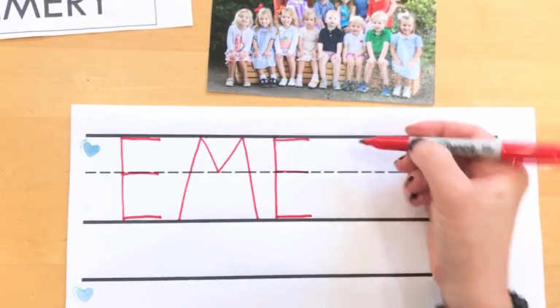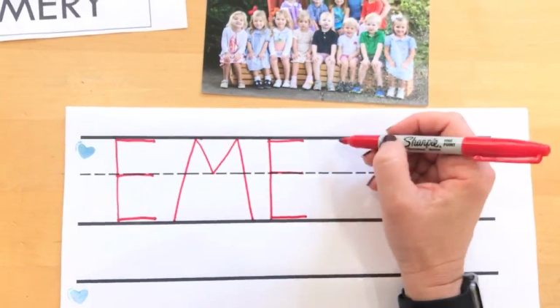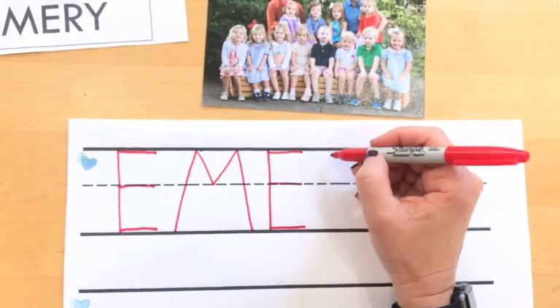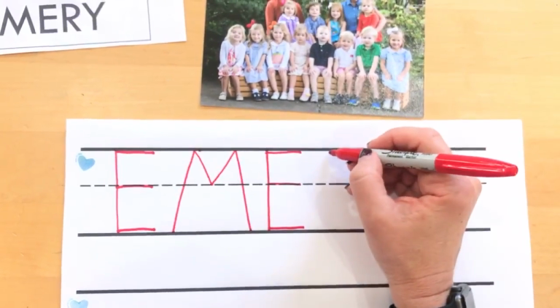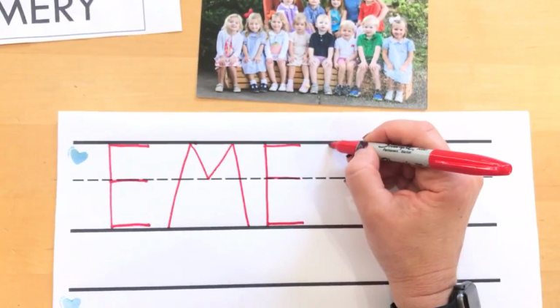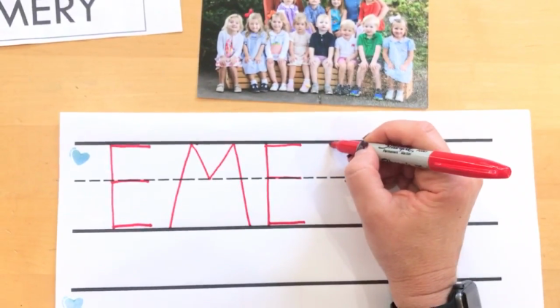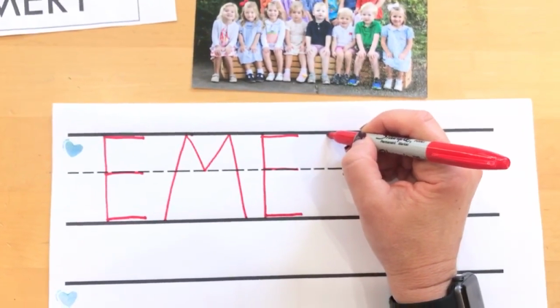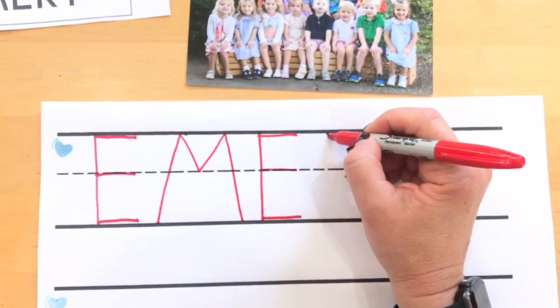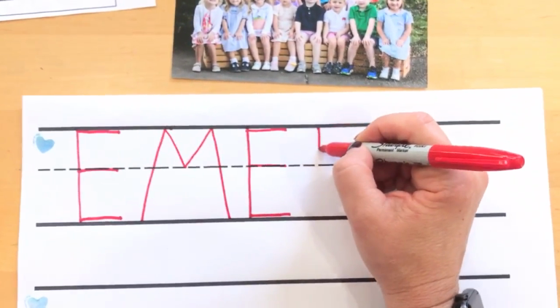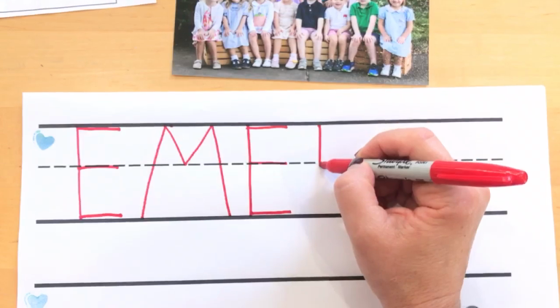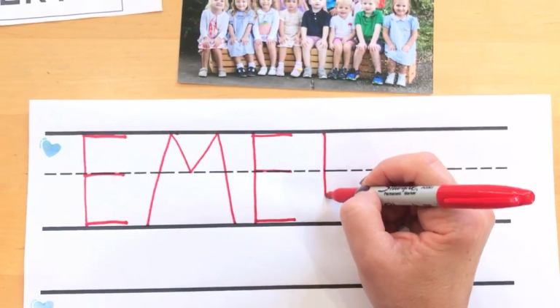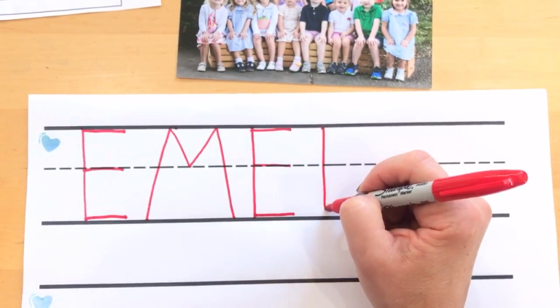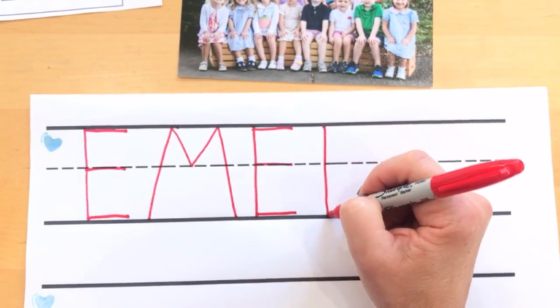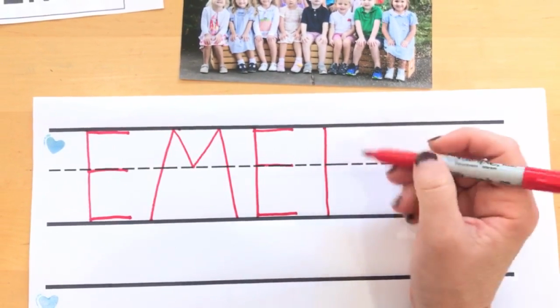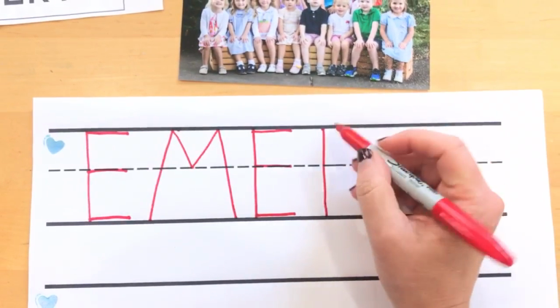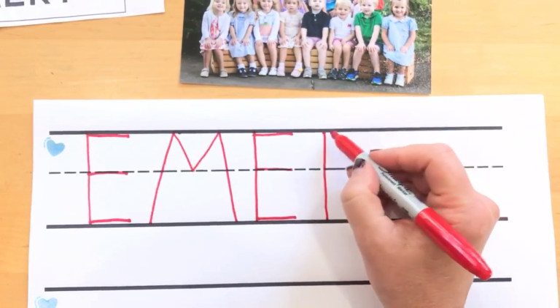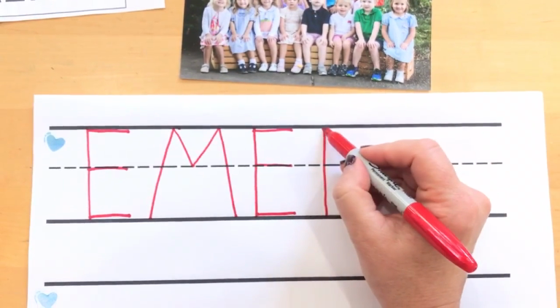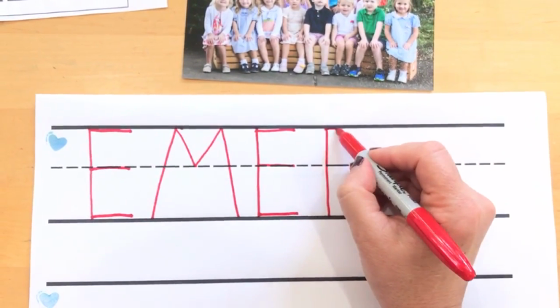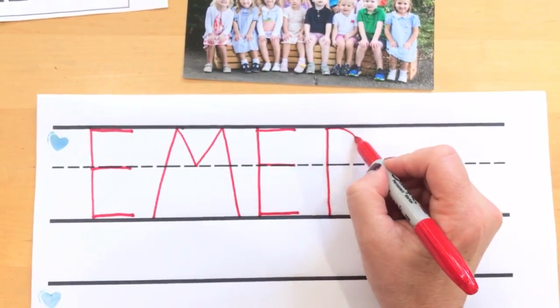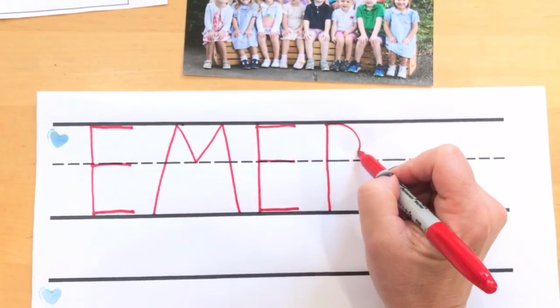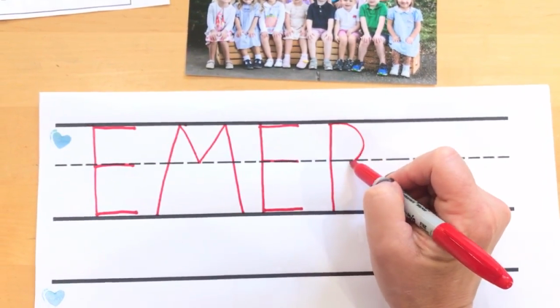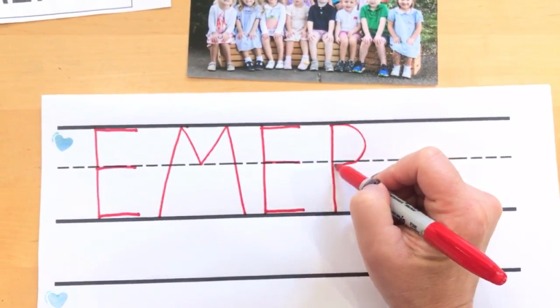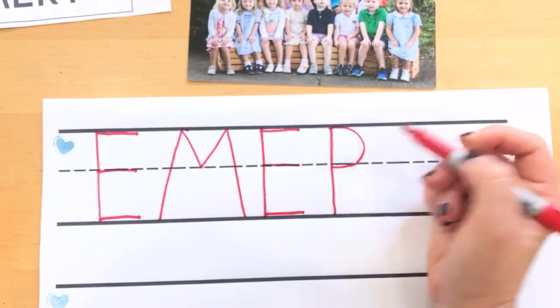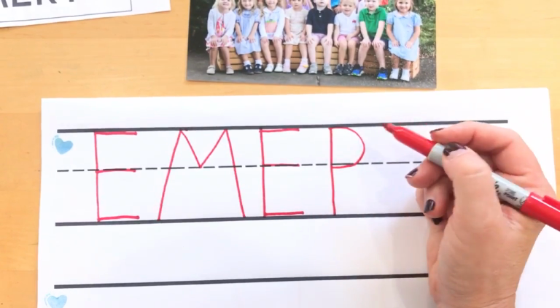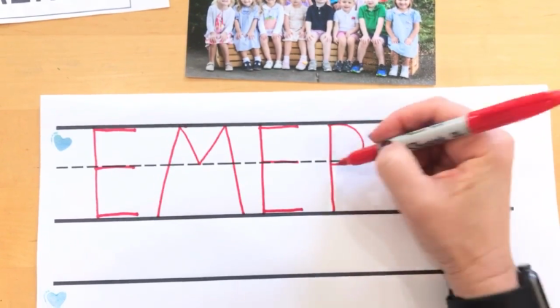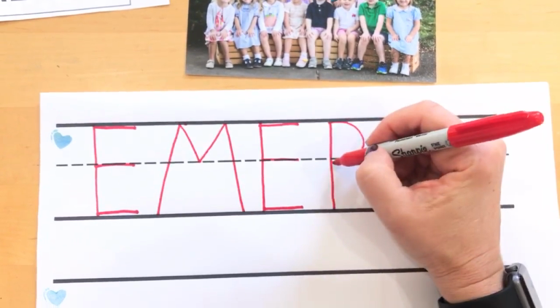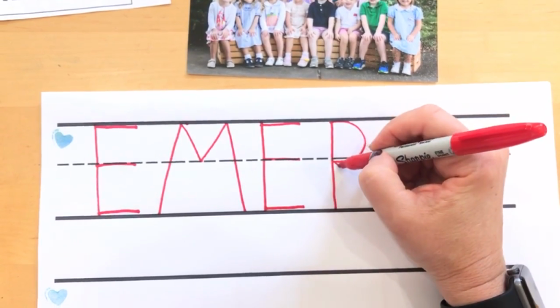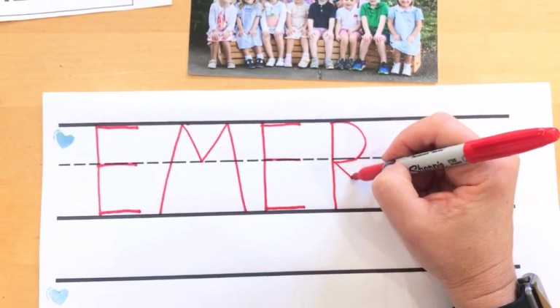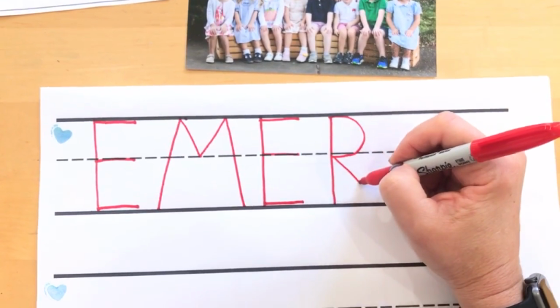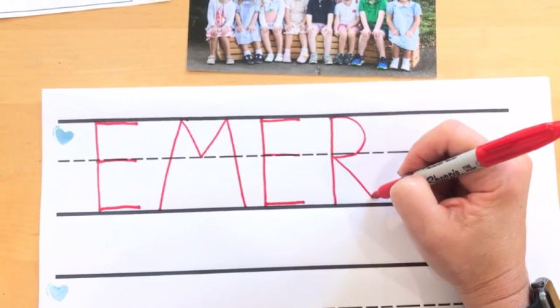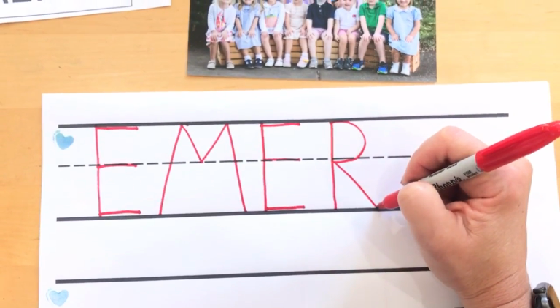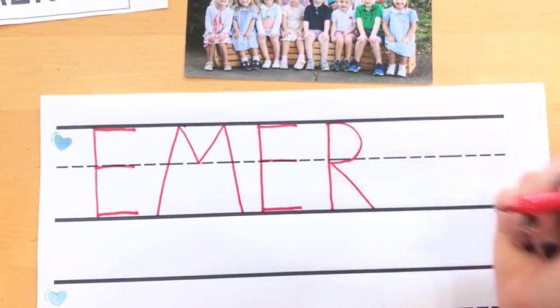R. Start at the top, all the way down to the bottom line, back to the top, curve around to the middle, diagonal down to the bottom.